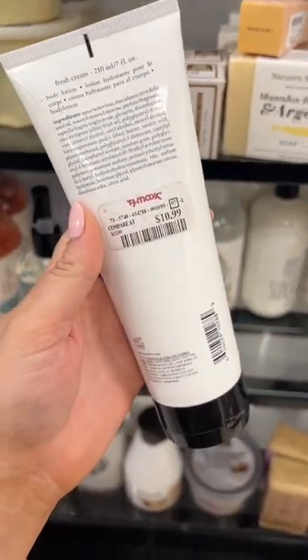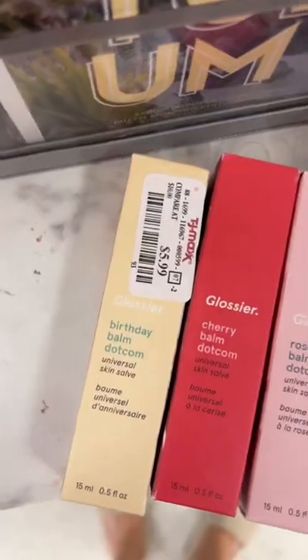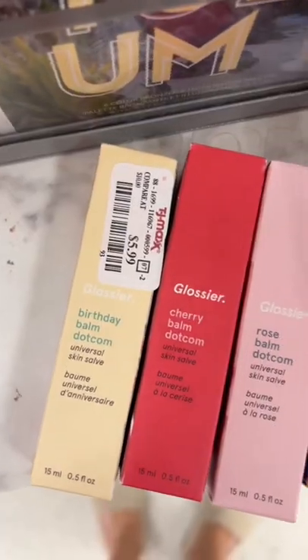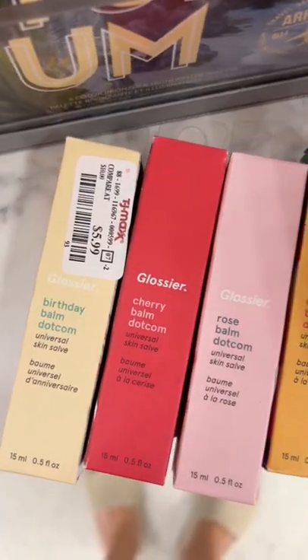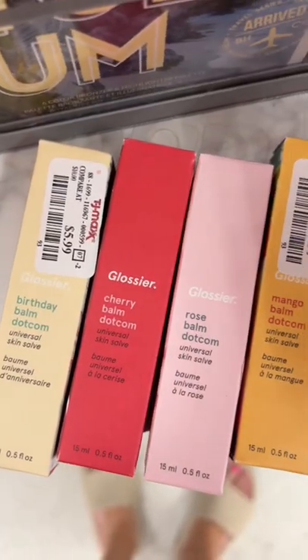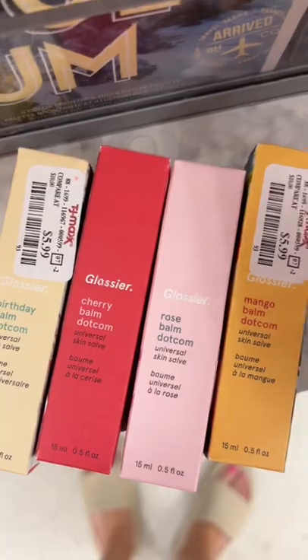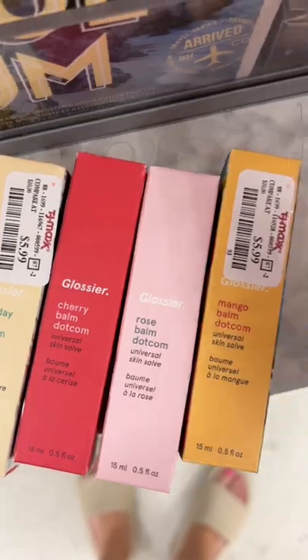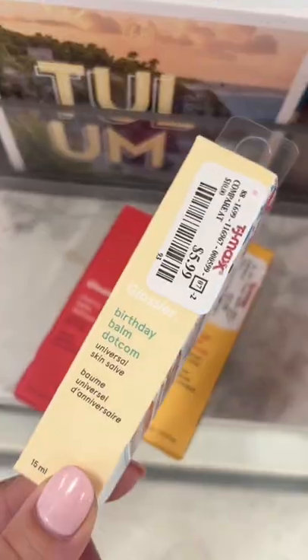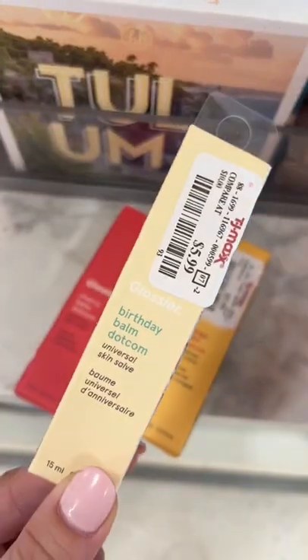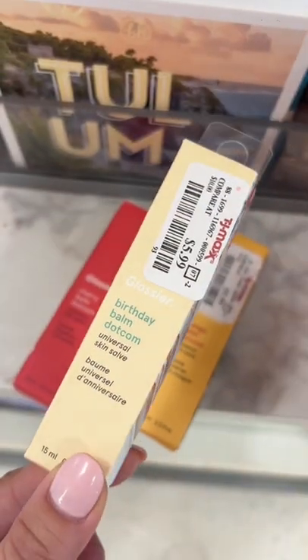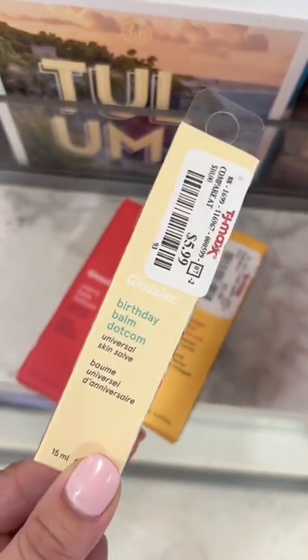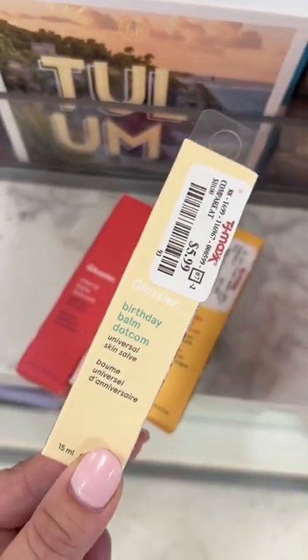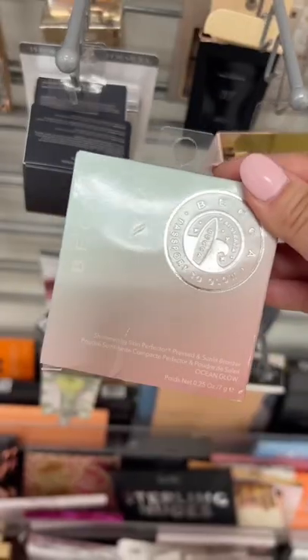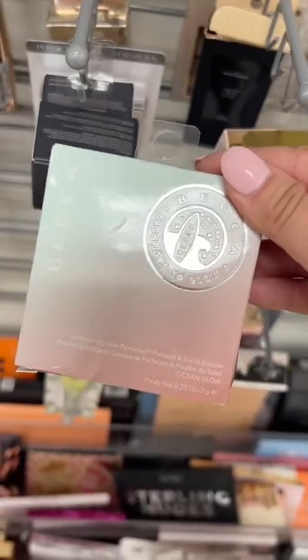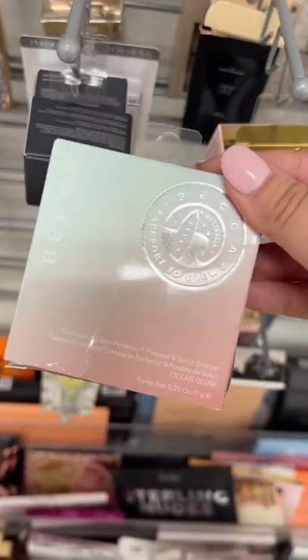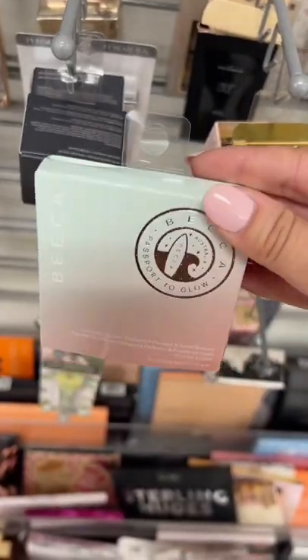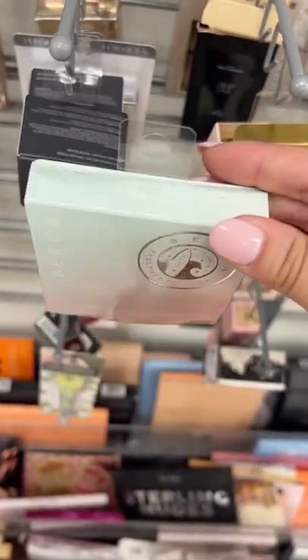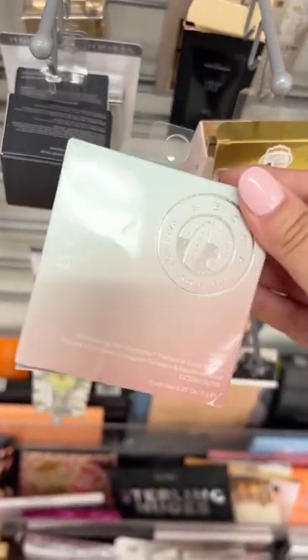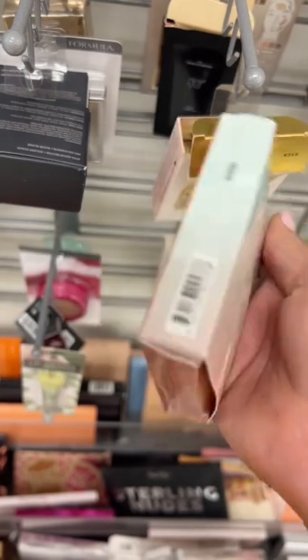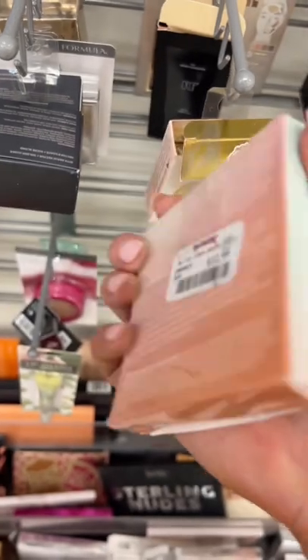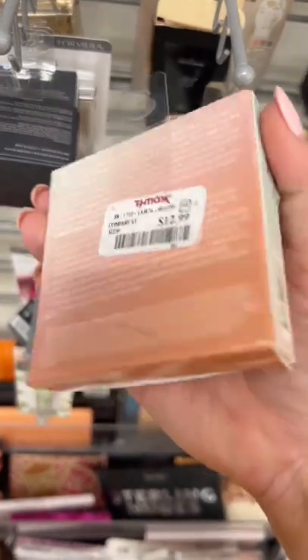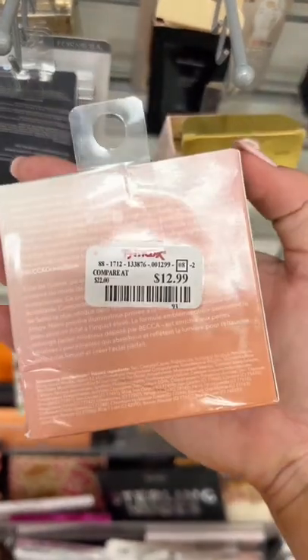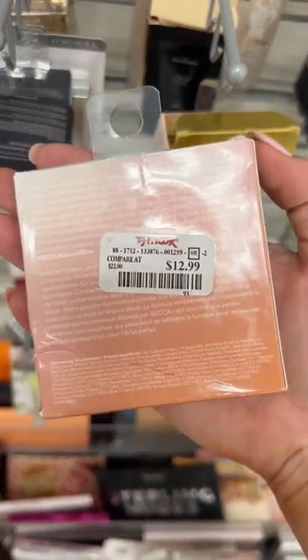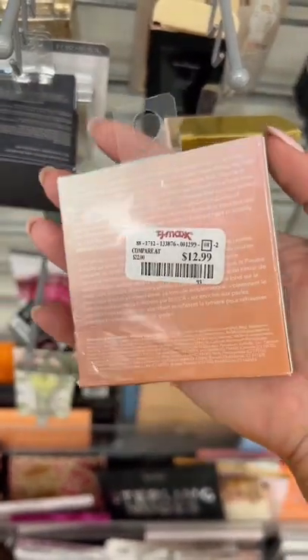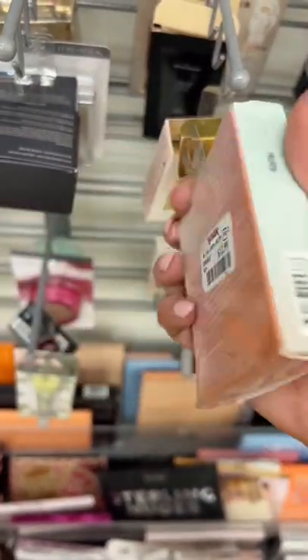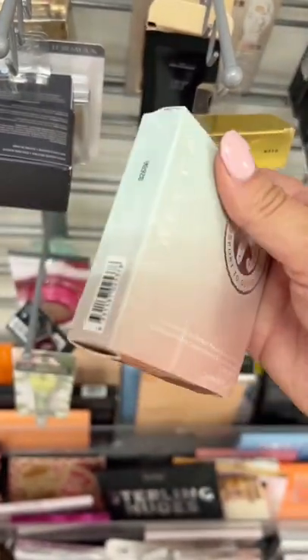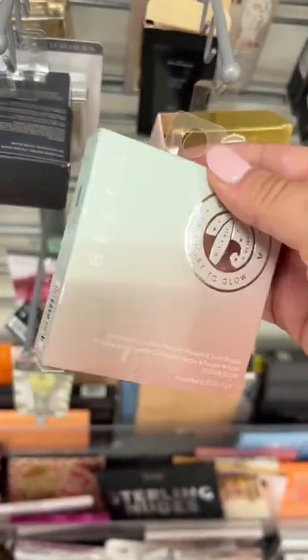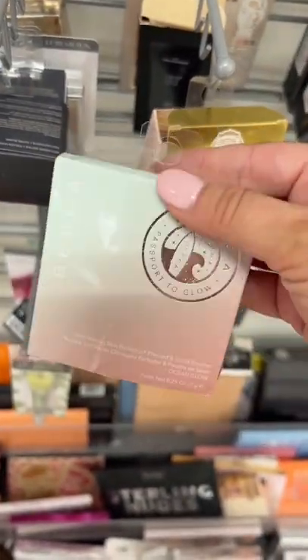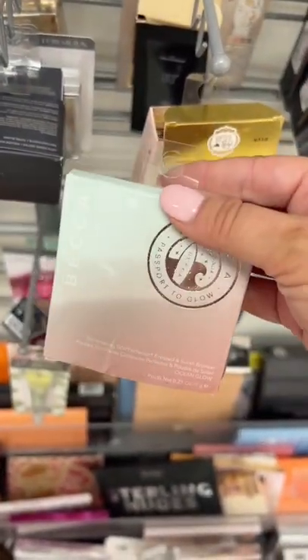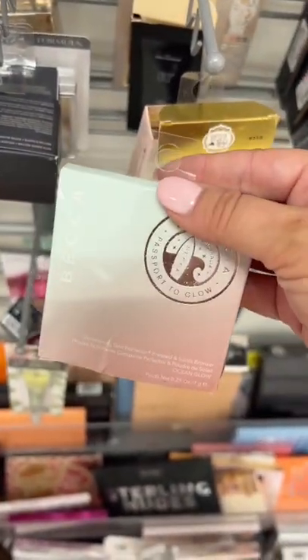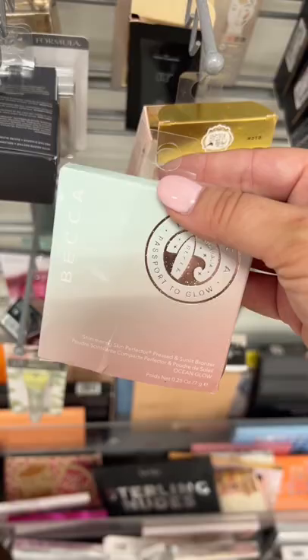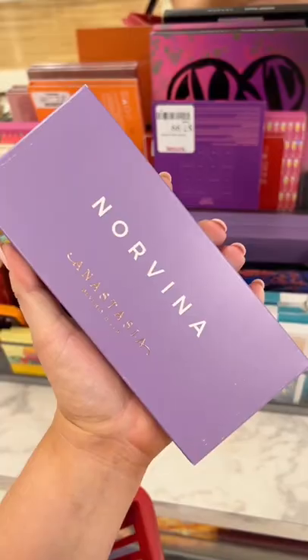If you find the Glossier Balms, I would buy them. I bought one and it was just as new. If you find any Becca stuff, I would probably avoid it at this point because they have been closed for a year and they're definitely not making any new products right now.